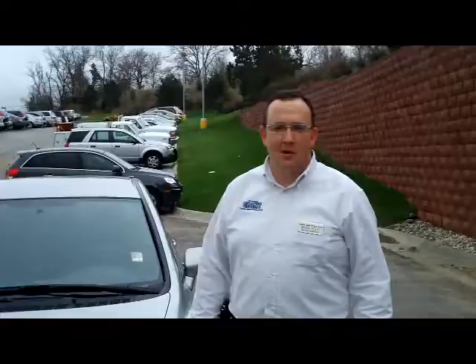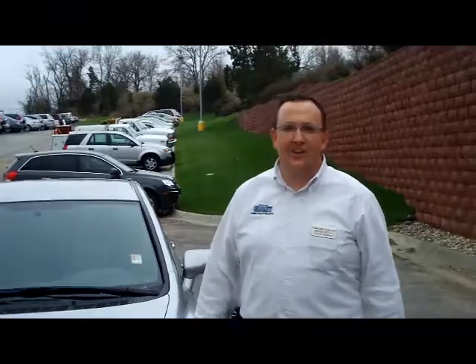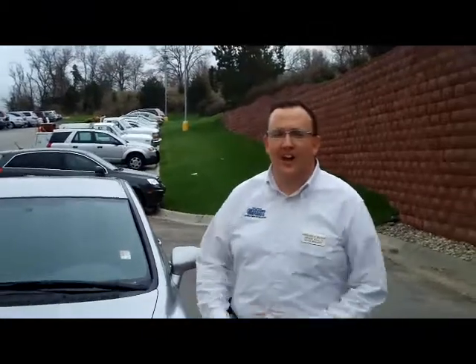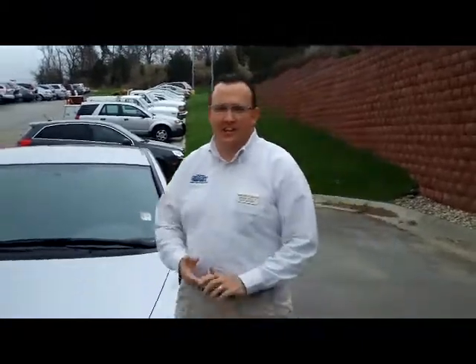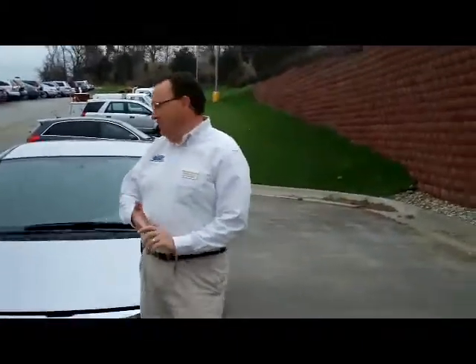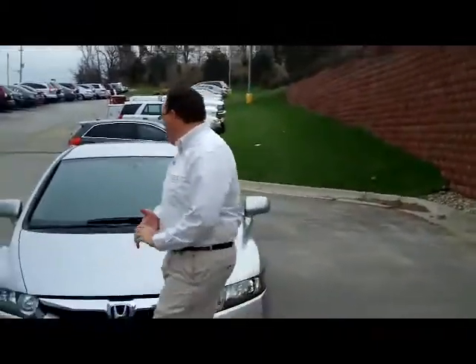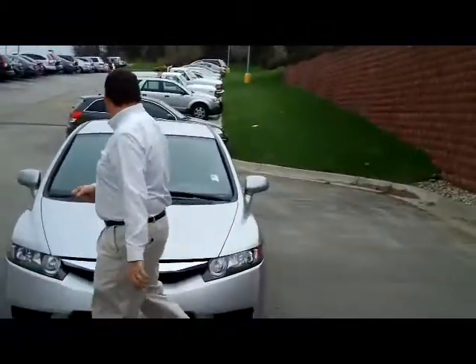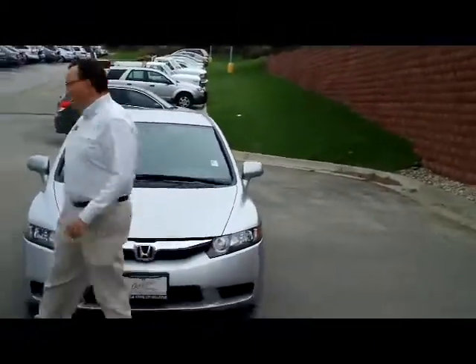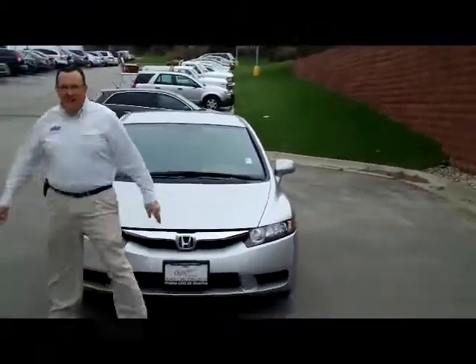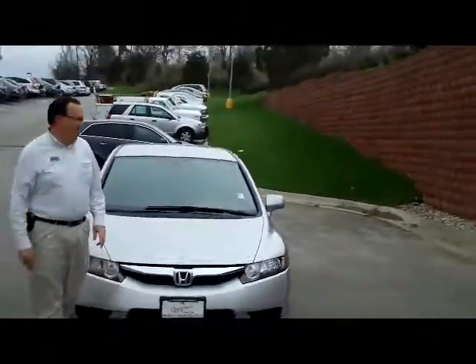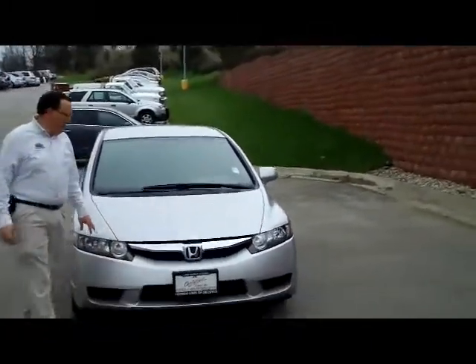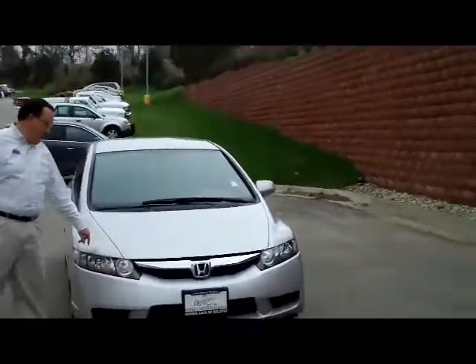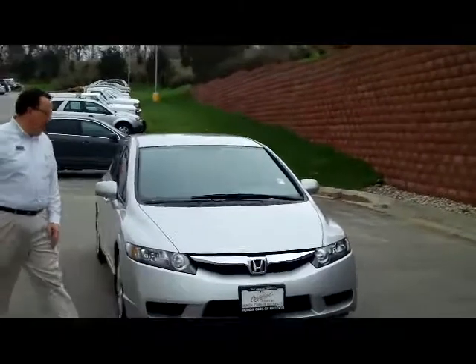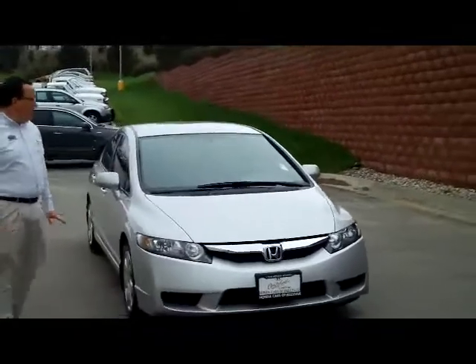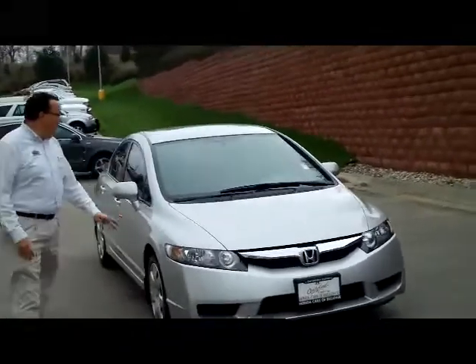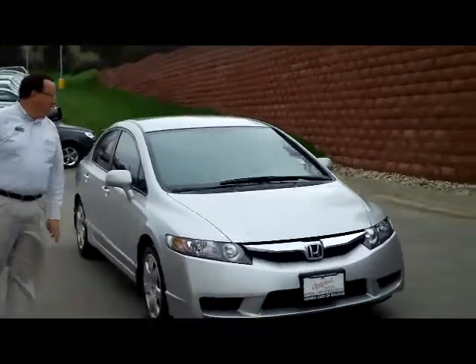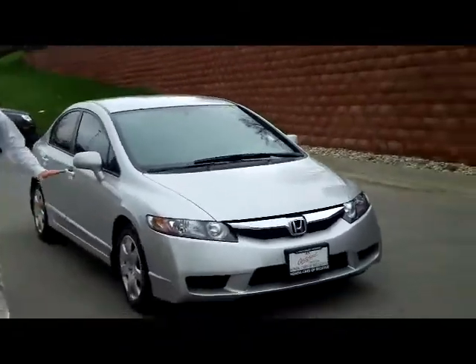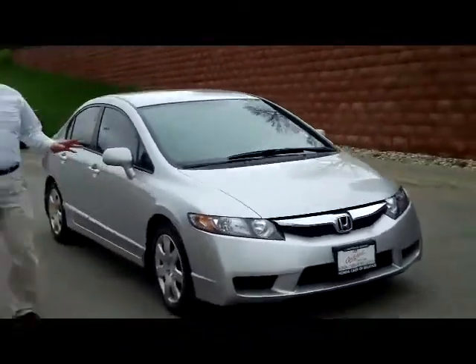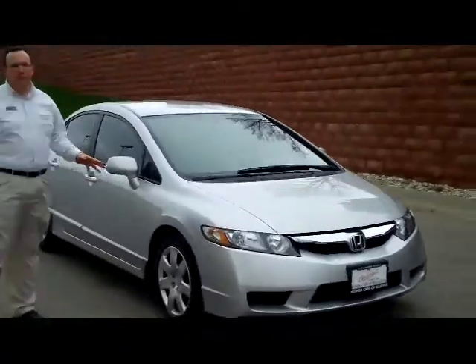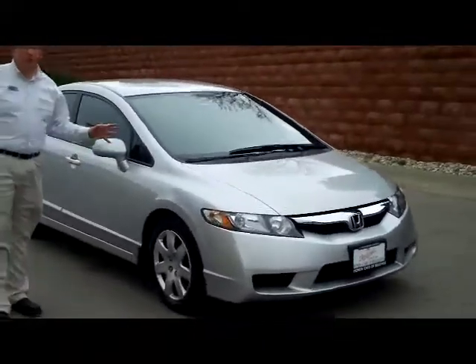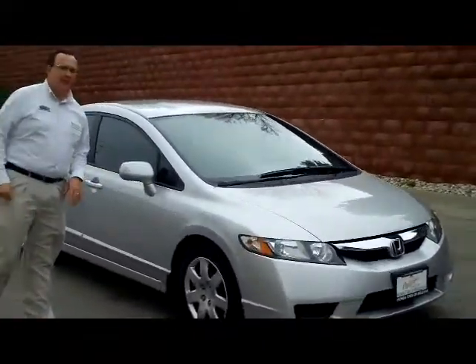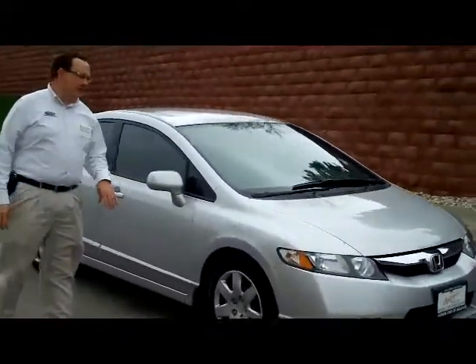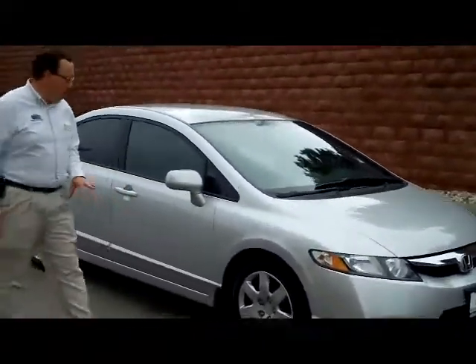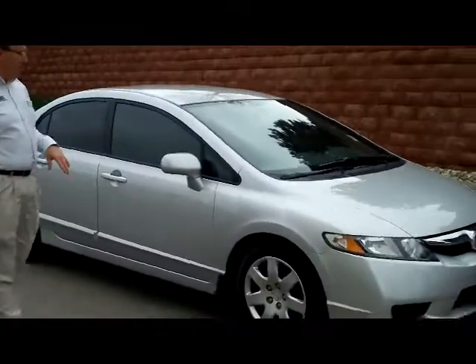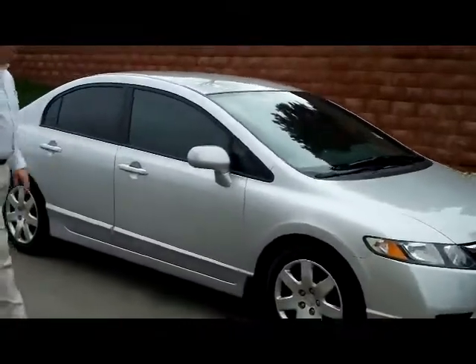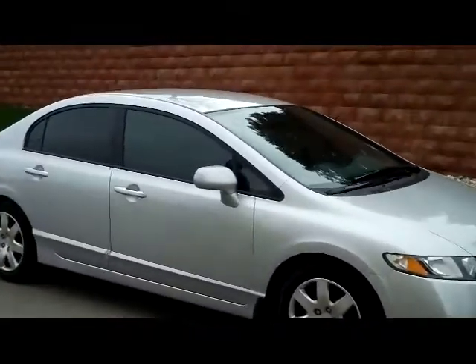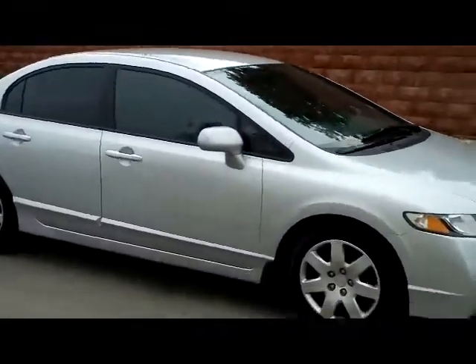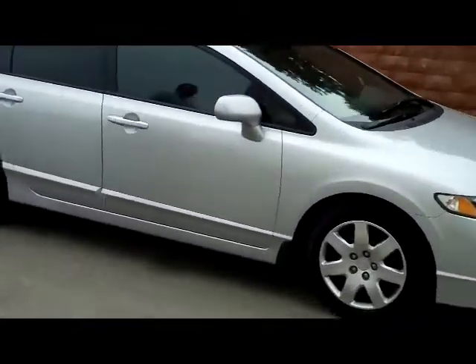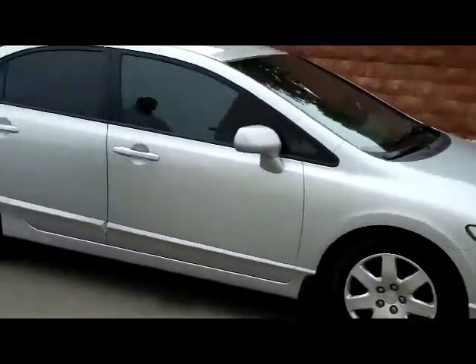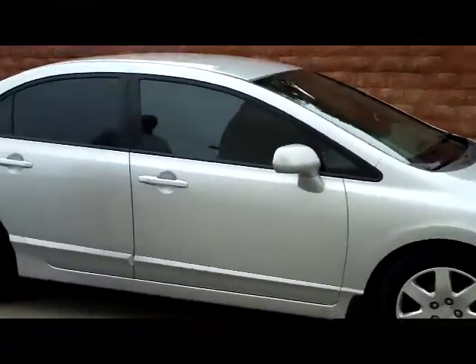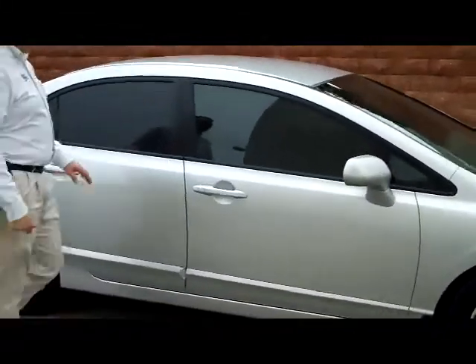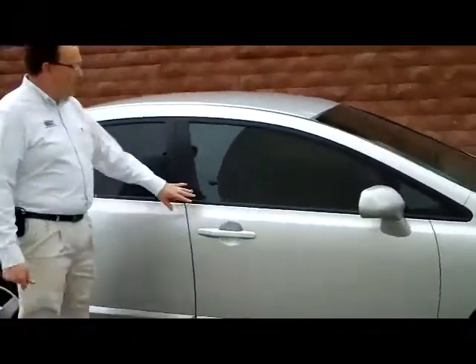Brian Kelly here for the Honda Giant, here to show you this 2009 Honda Civic LX sedan. It's certified — you get the remainder of the factory plus 12 months, 12,000 miles, and 70 or 100,000 on the powertrain. It's an employee-owned car.